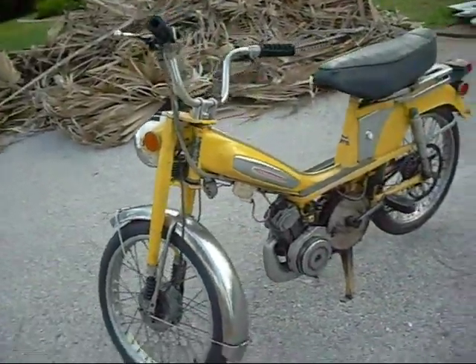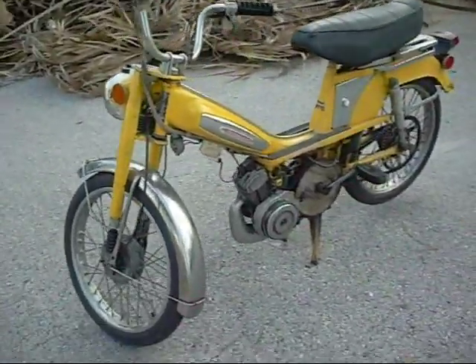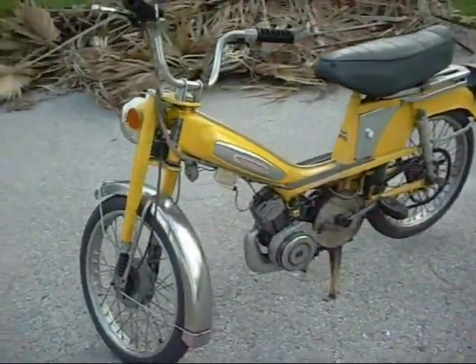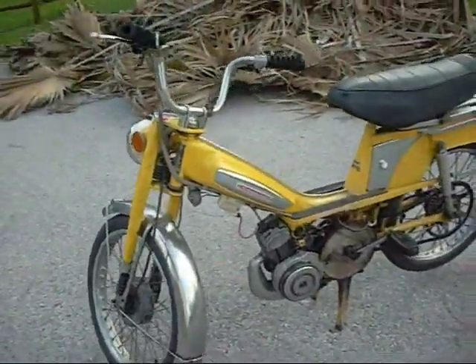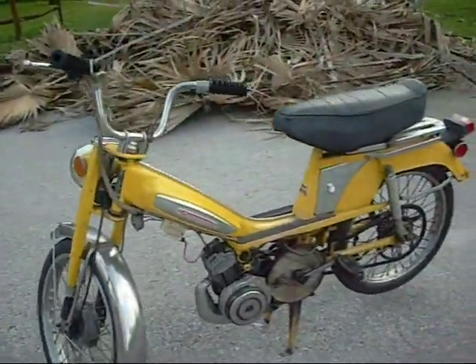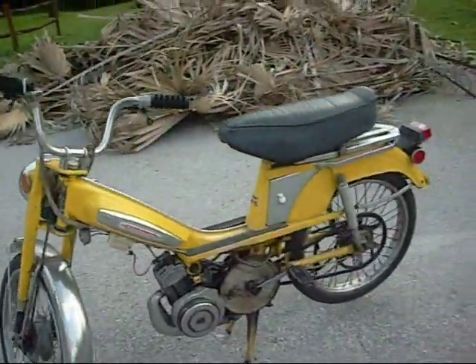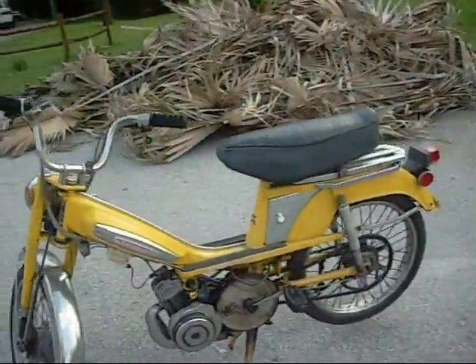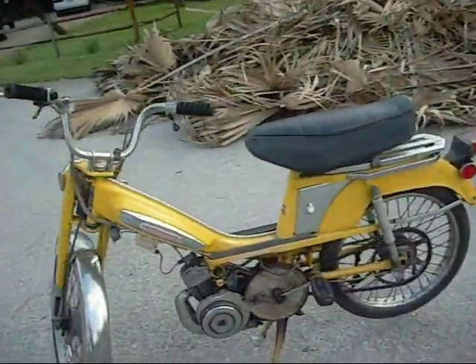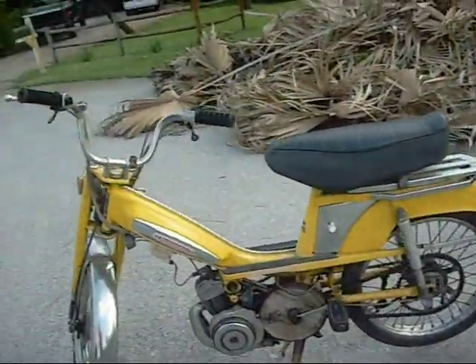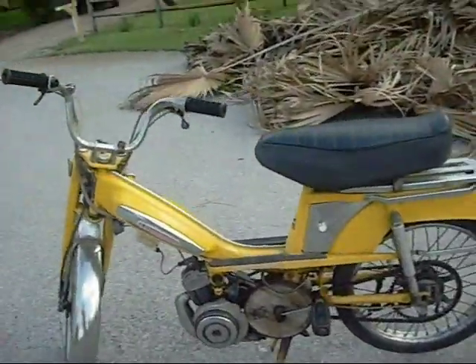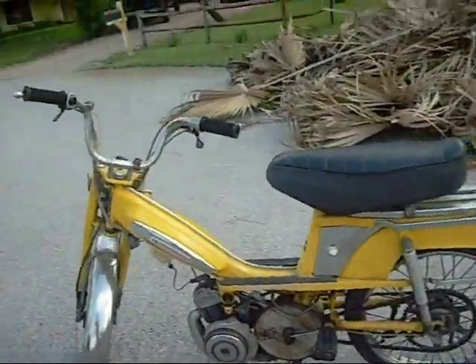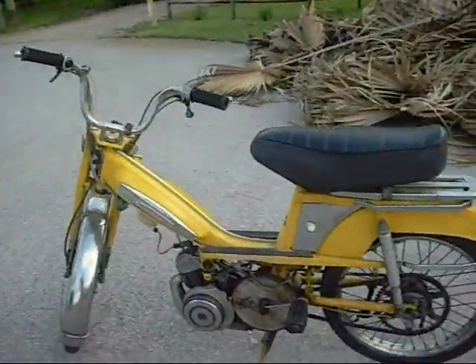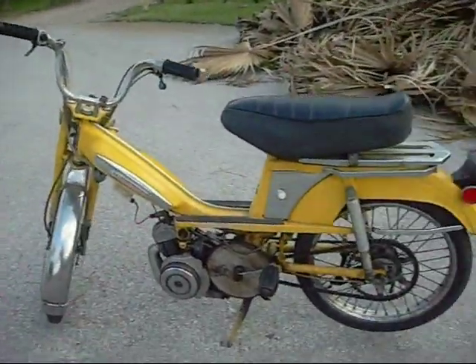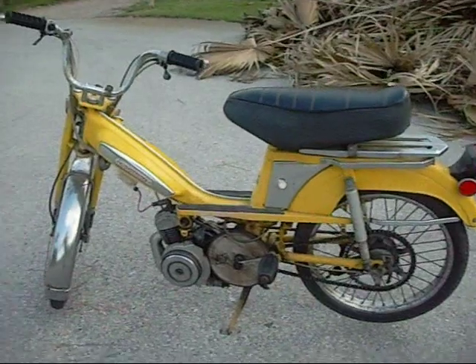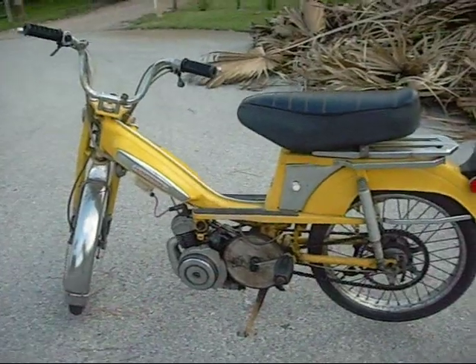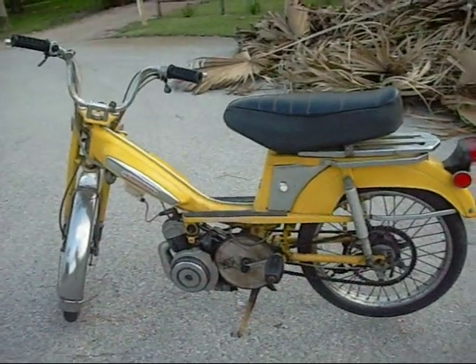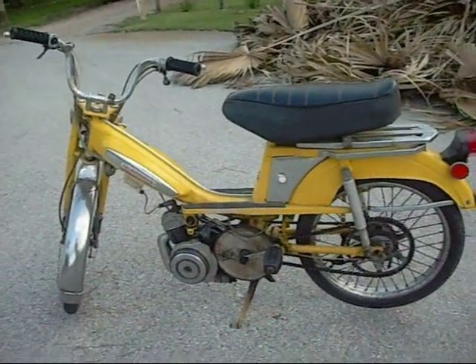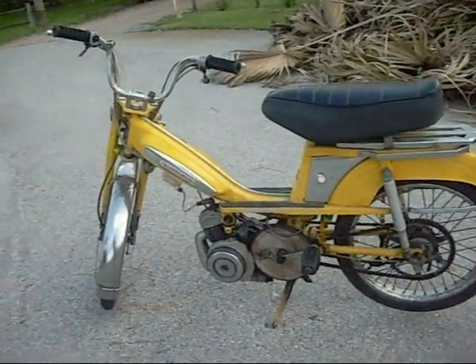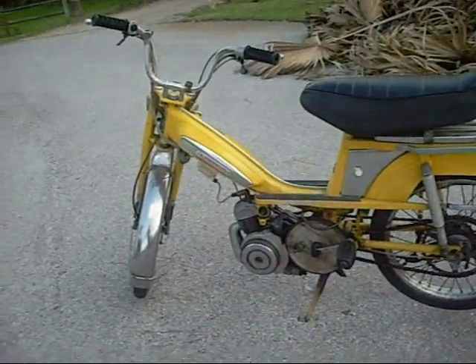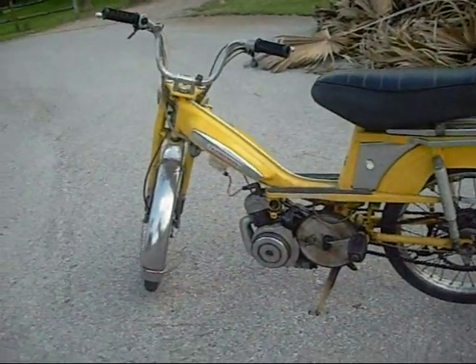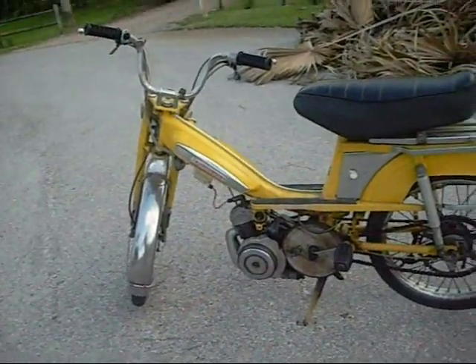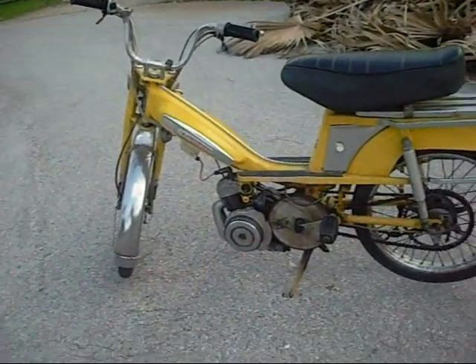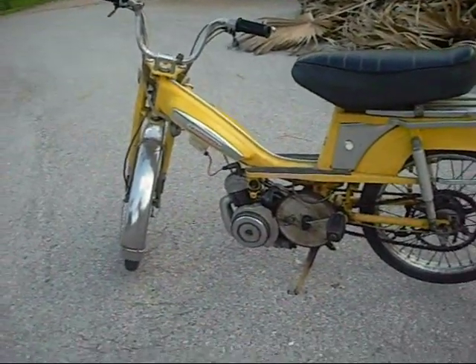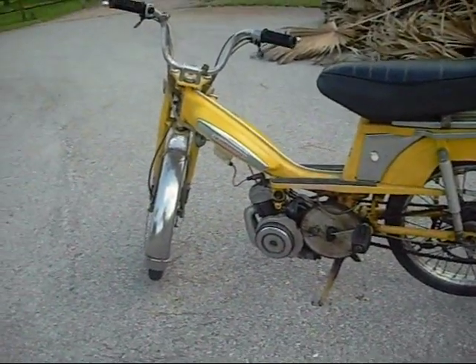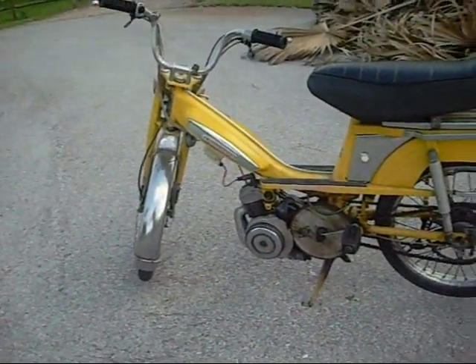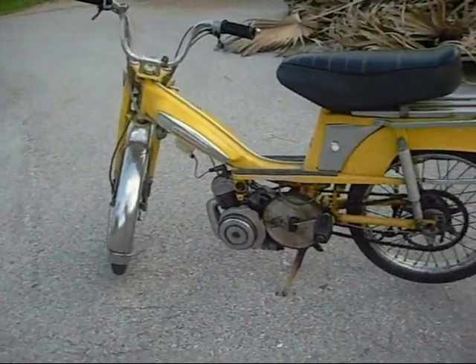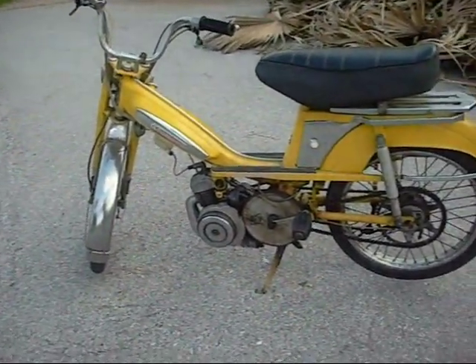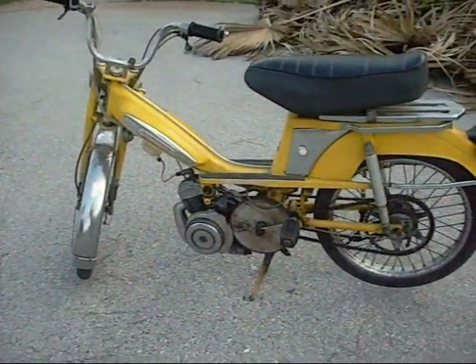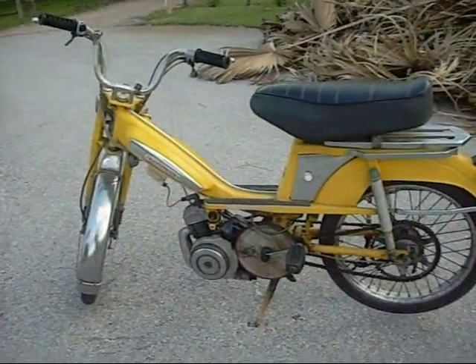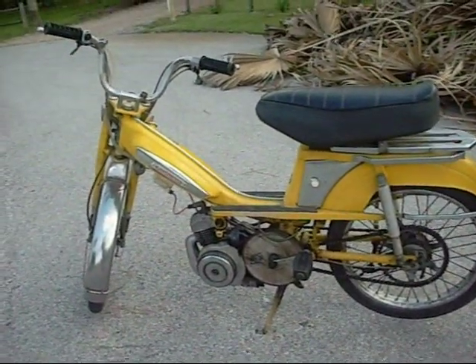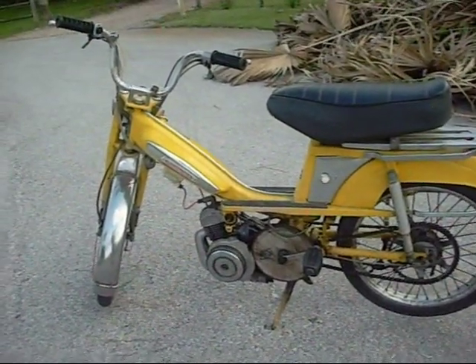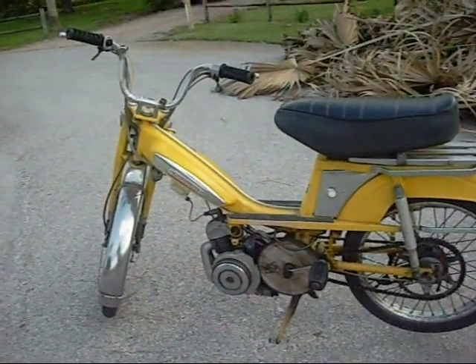It's not completely road legal right now, but when the DMV opens up on Tuesday I'm gonna go there and get it all legalized.